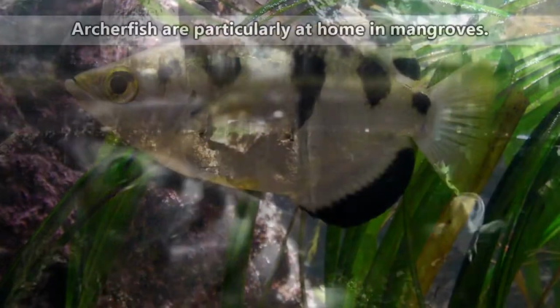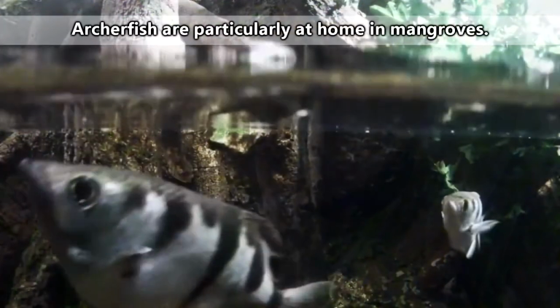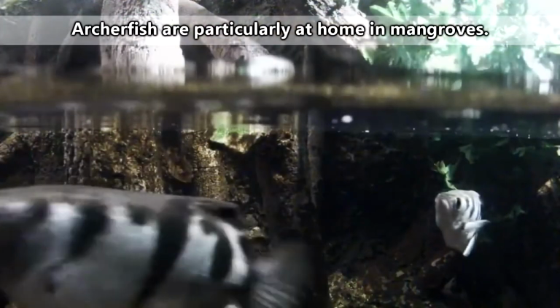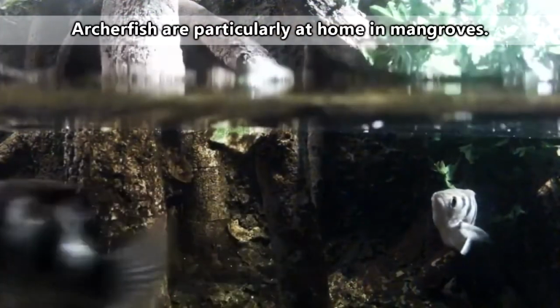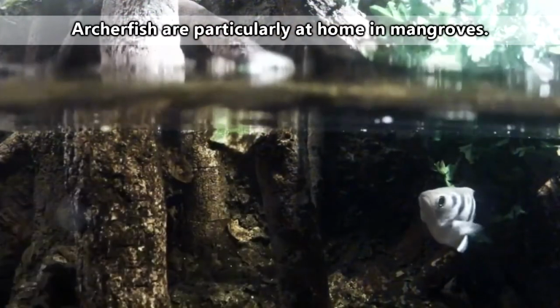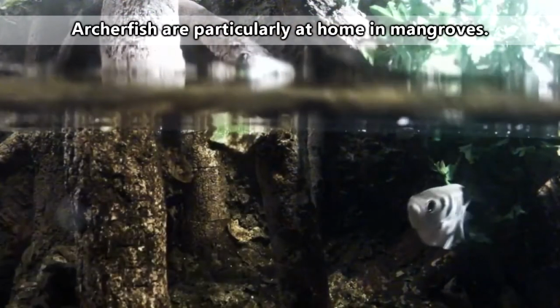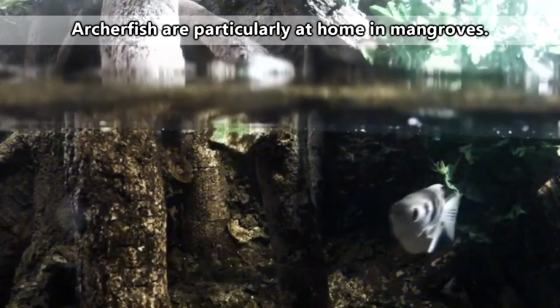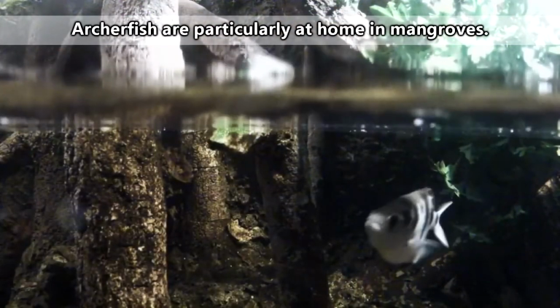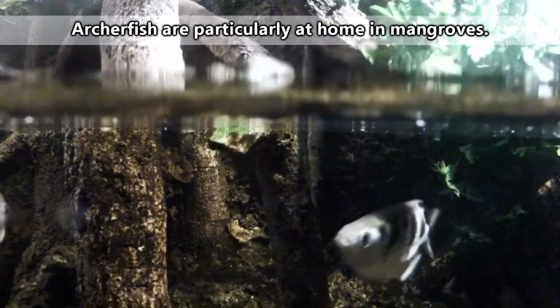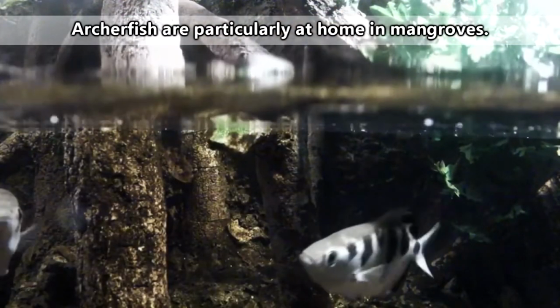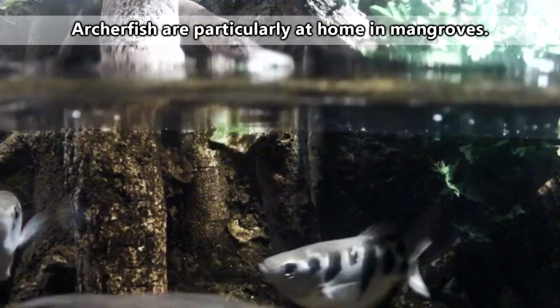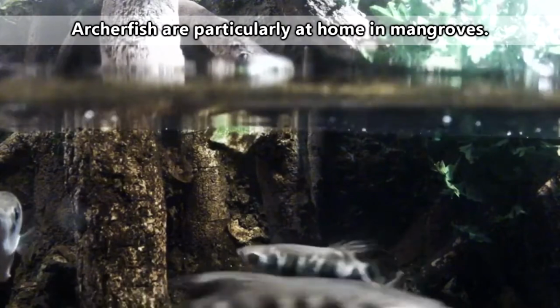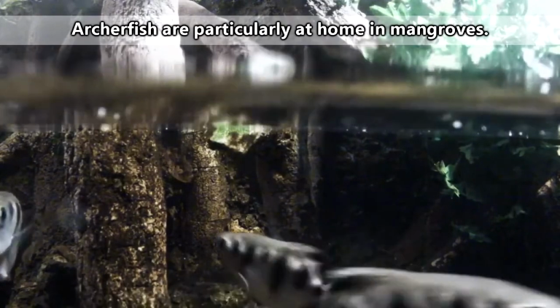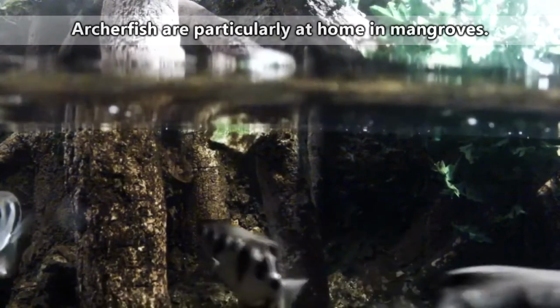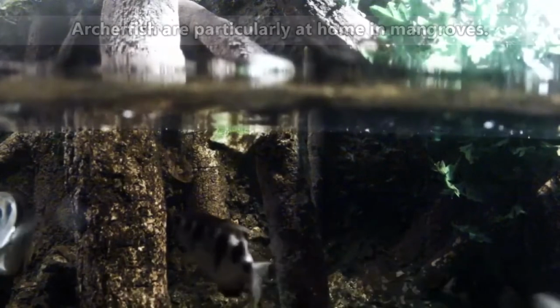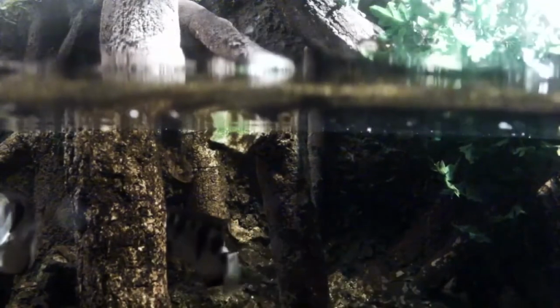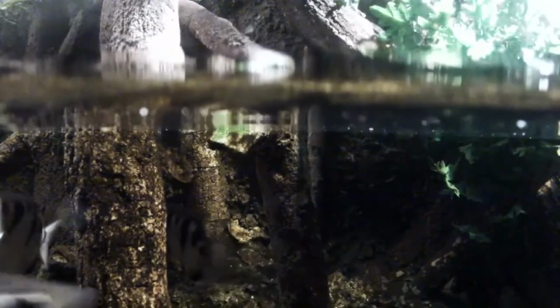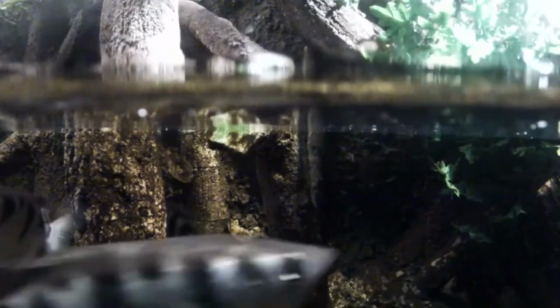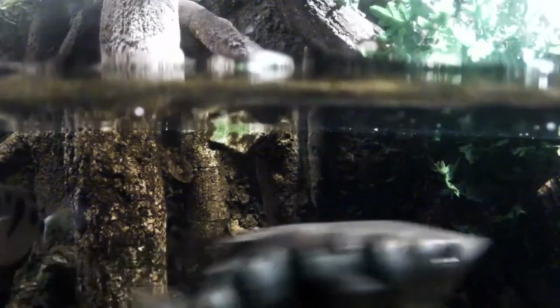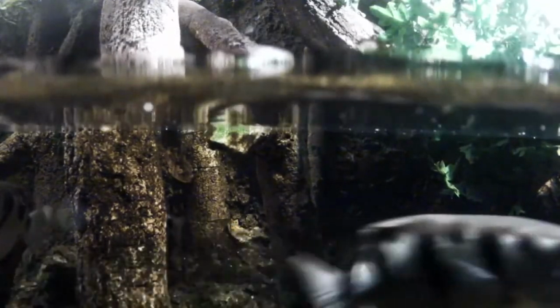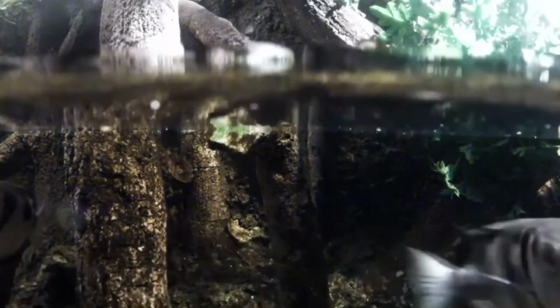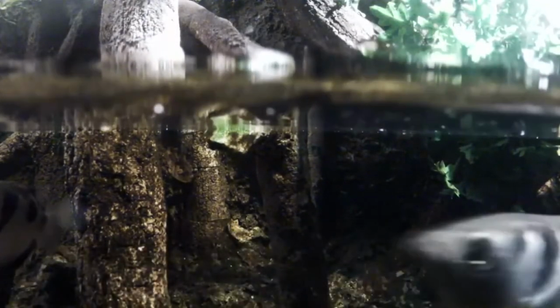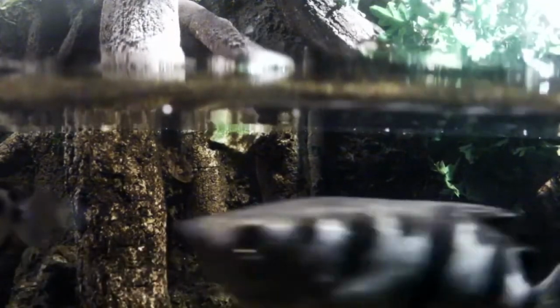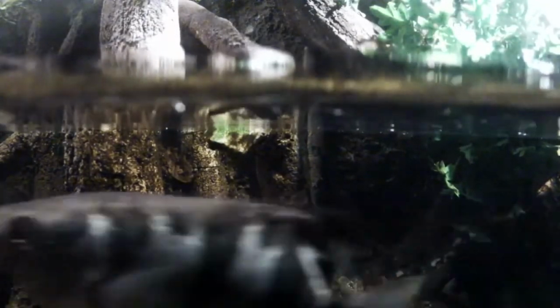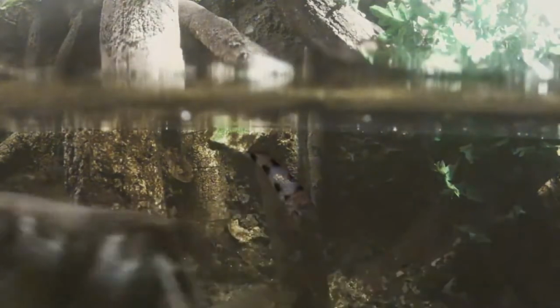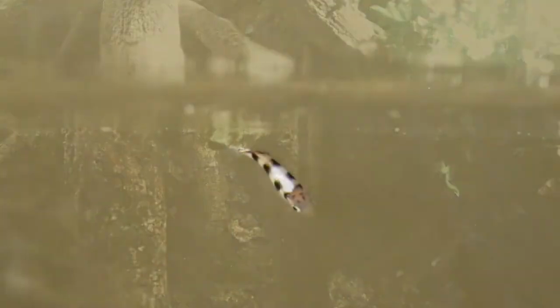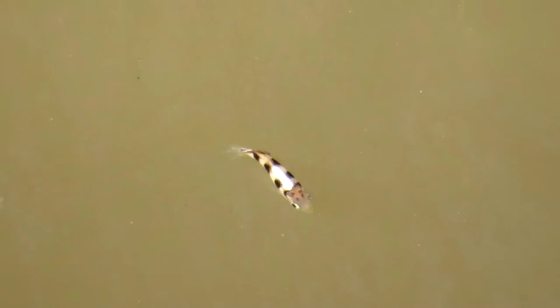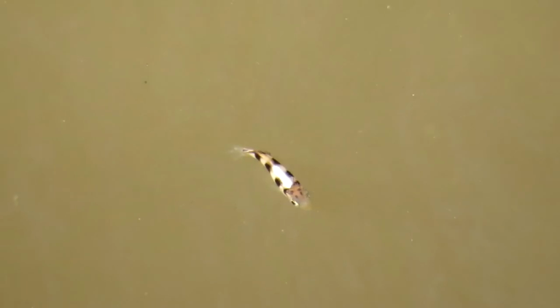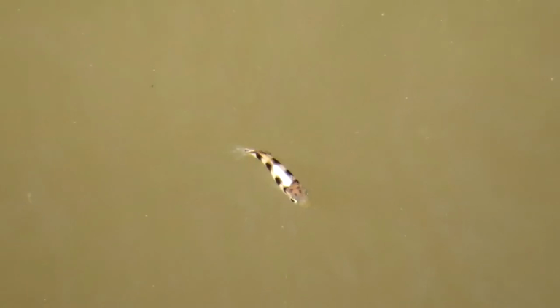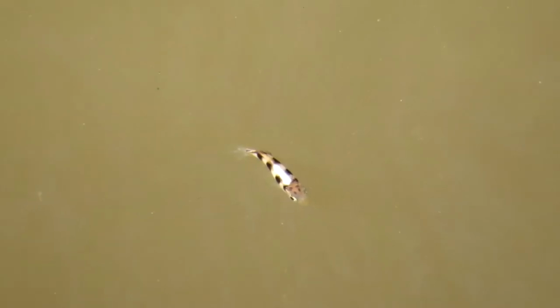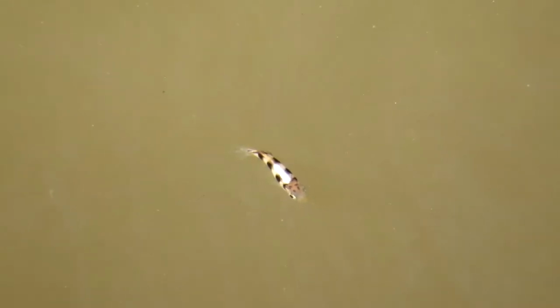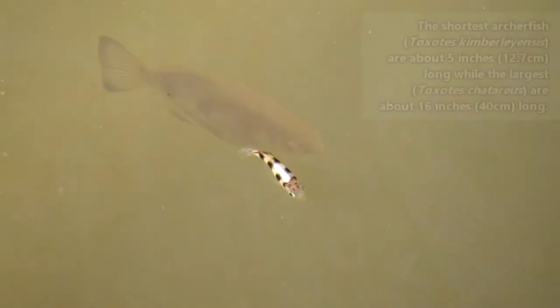The kinds of environments archerfish inhabit can include fresh and brackish water swamps, rivers, lakes, streams, and more. They seem to have a preference for murky water, probably to help hide them while hunting.